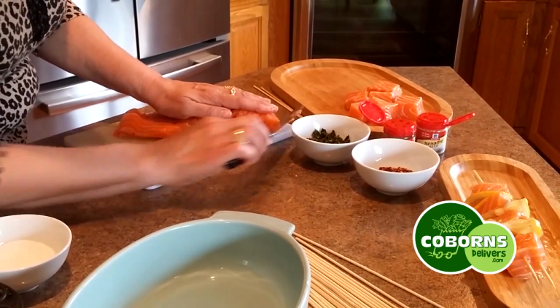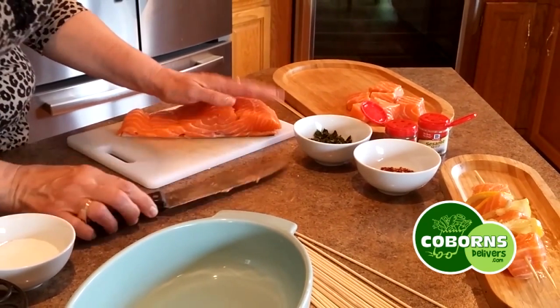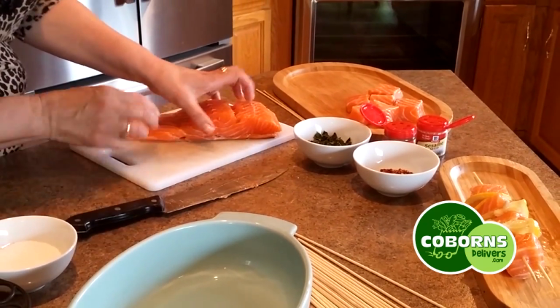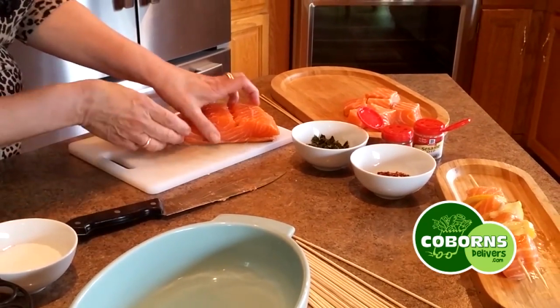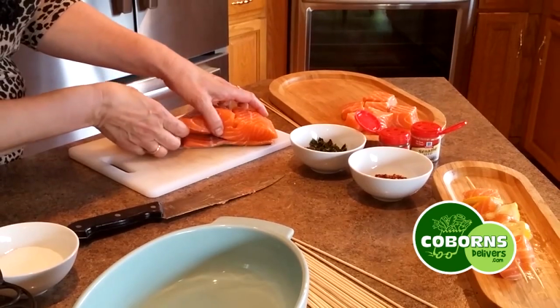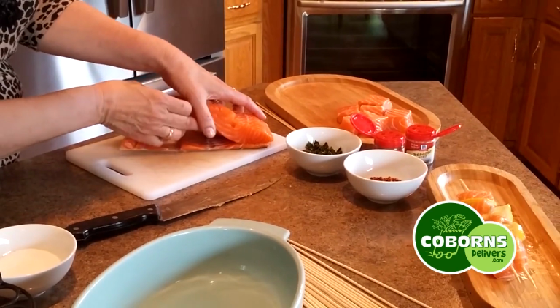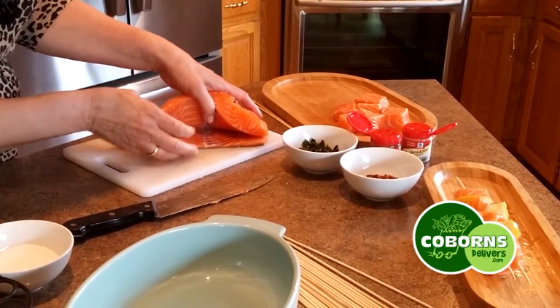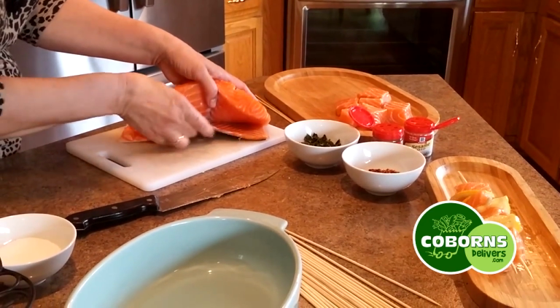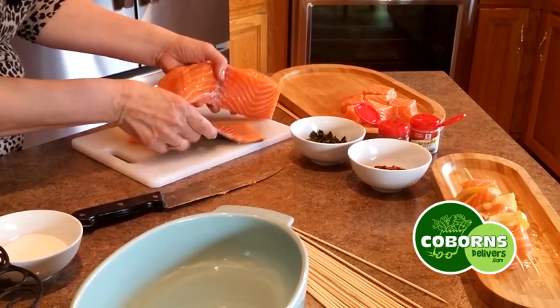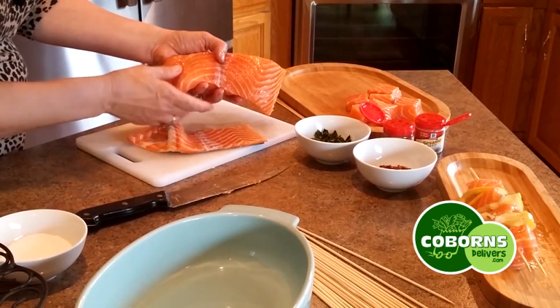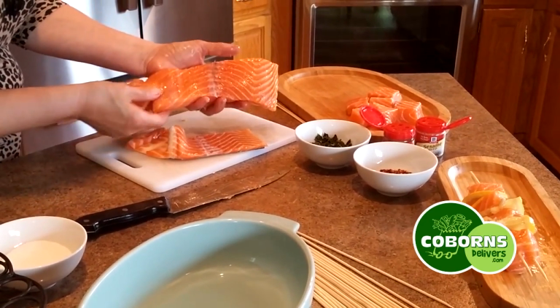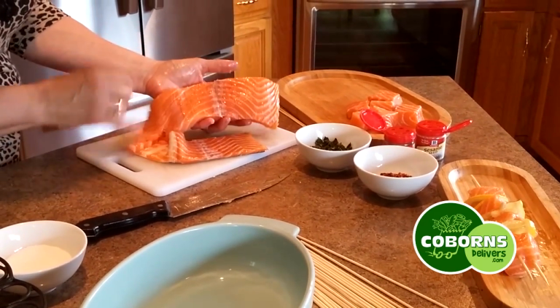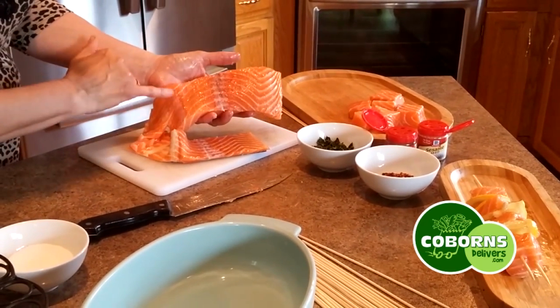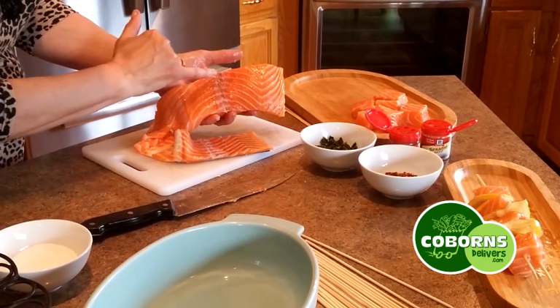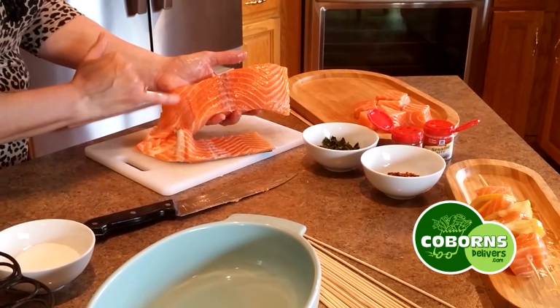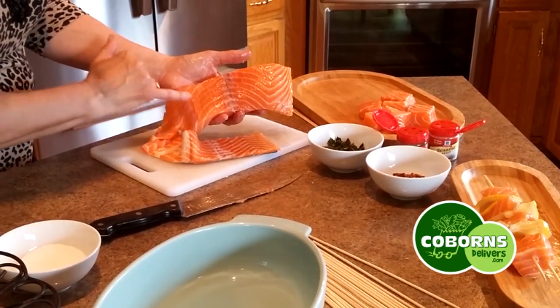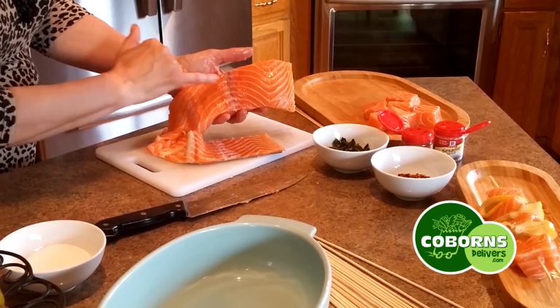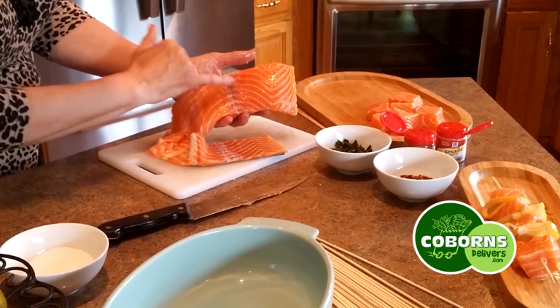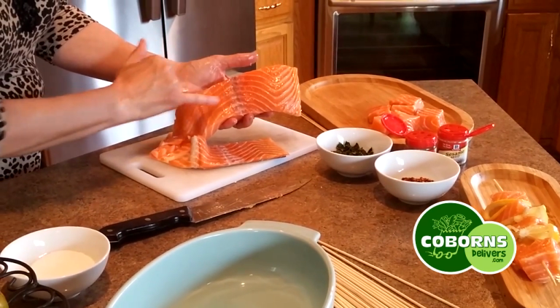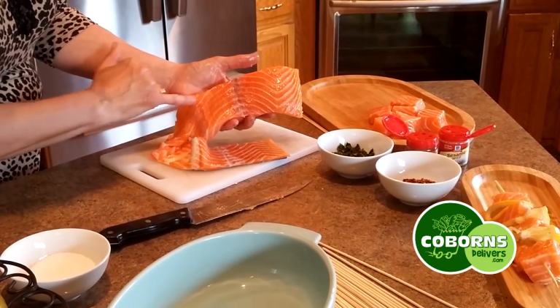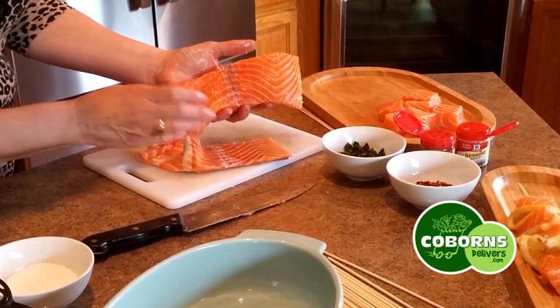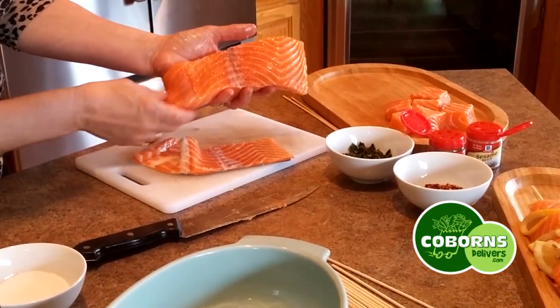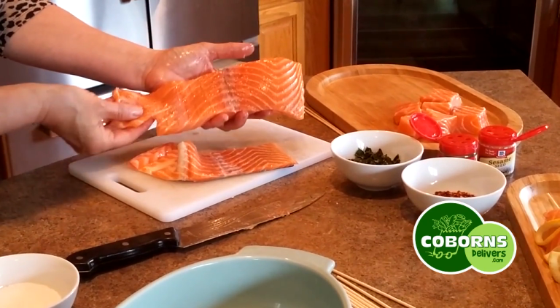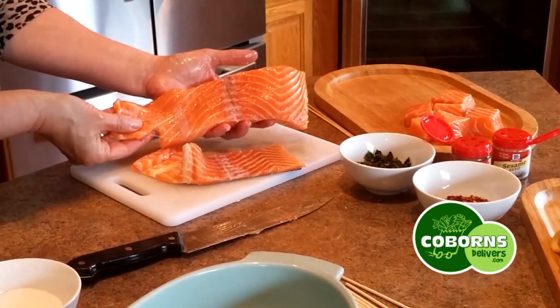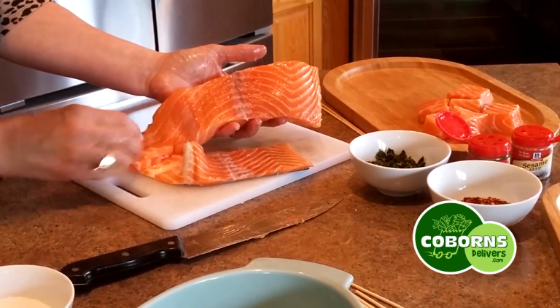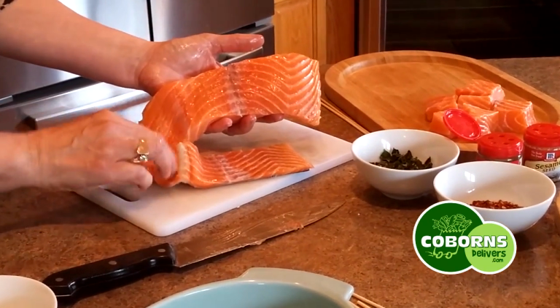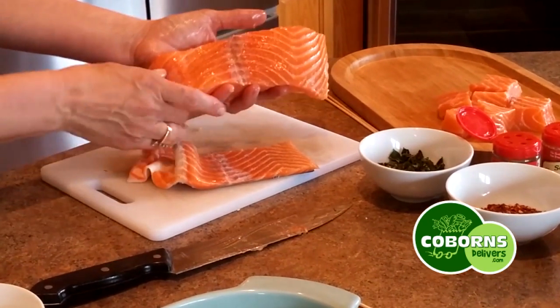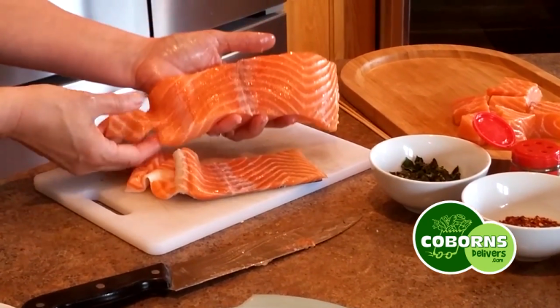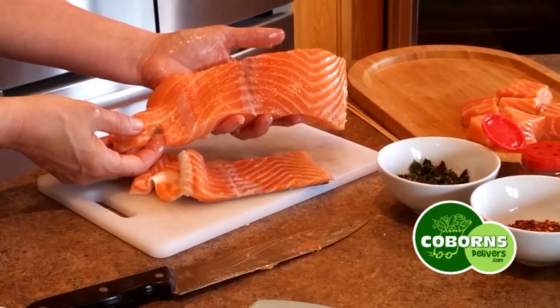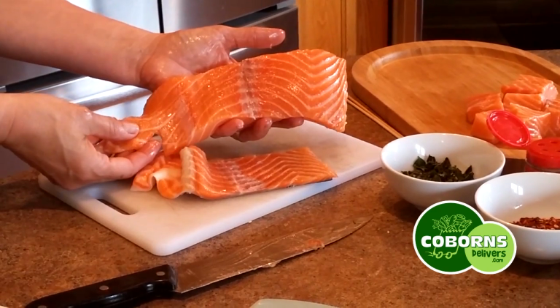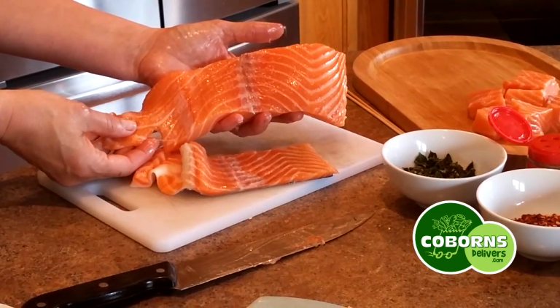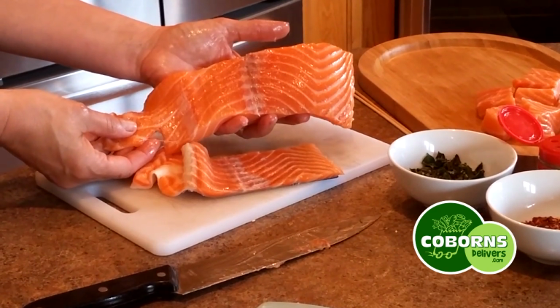There we go. We got through, and the skin is removed, and you can see there's not a lot of blood, not a lot of the bloodline showing that dark brown color. So that's how easy it is to remove skin from salmon.